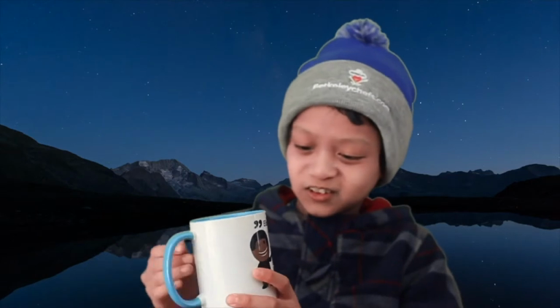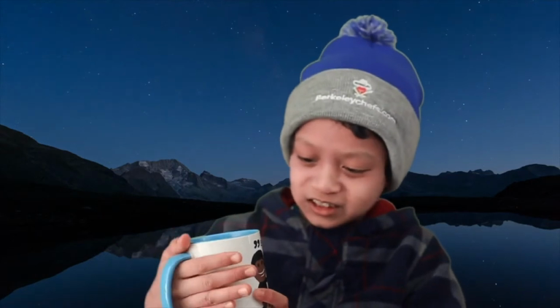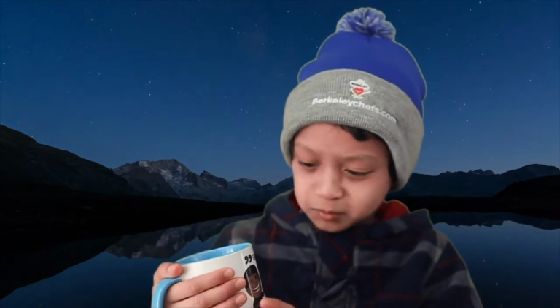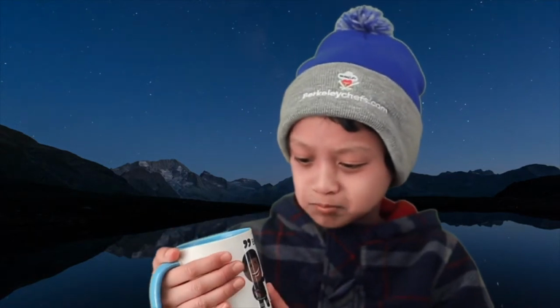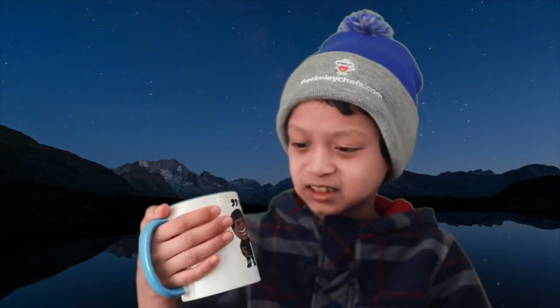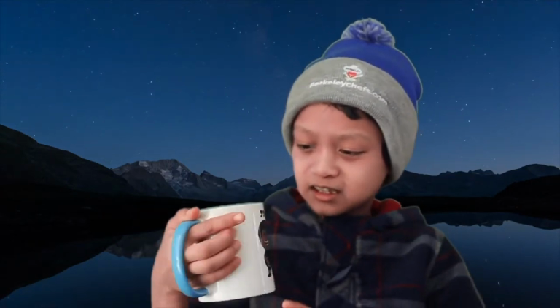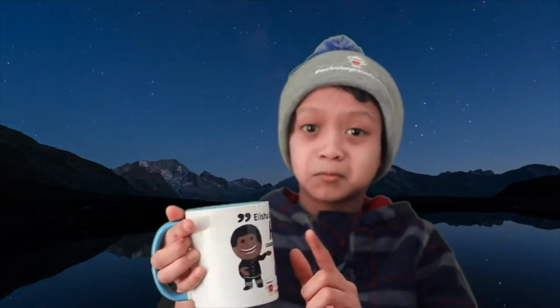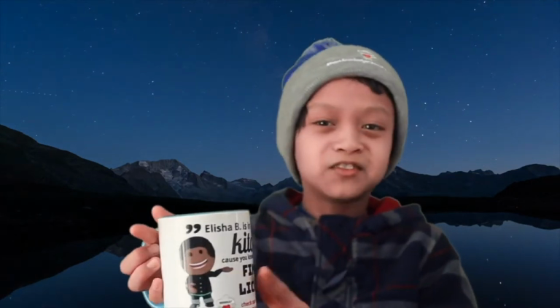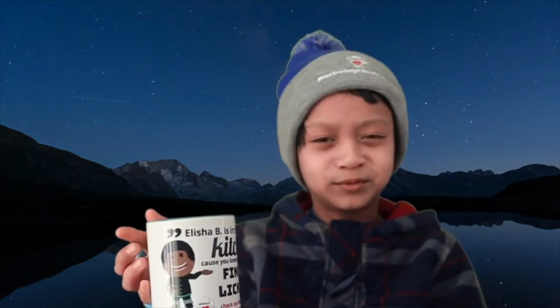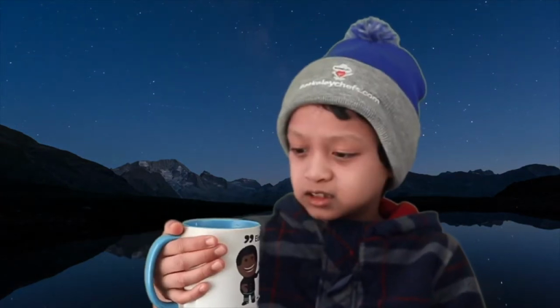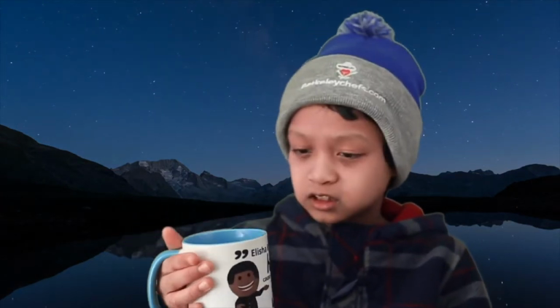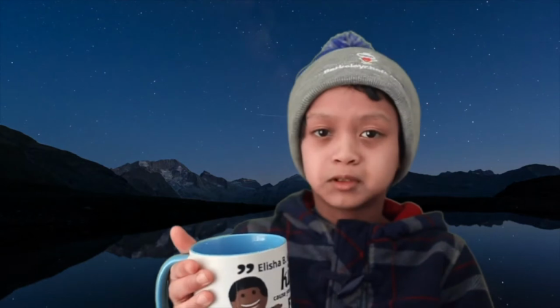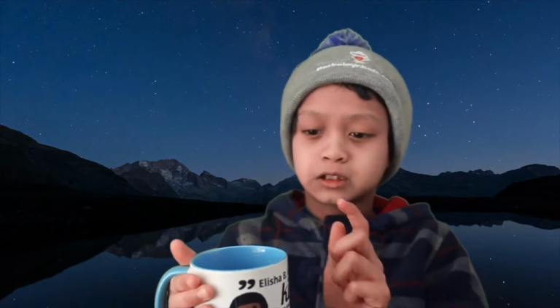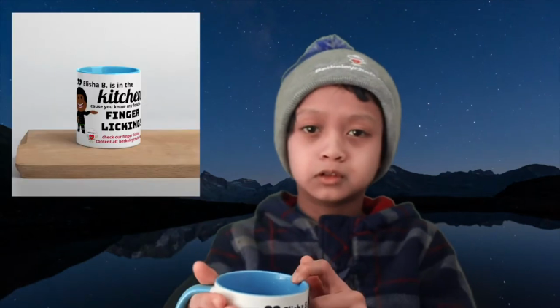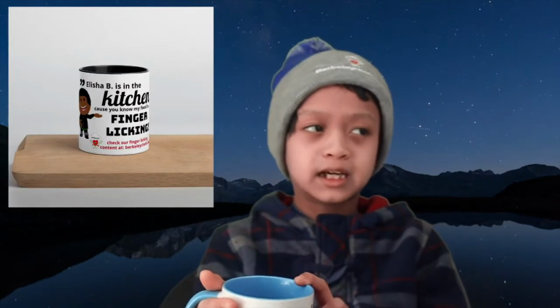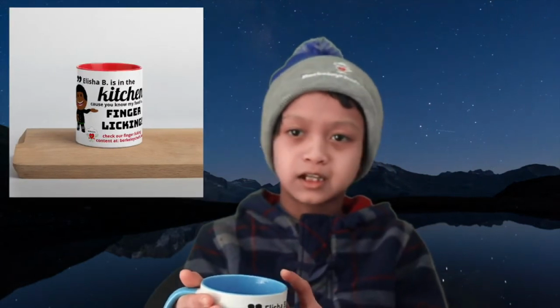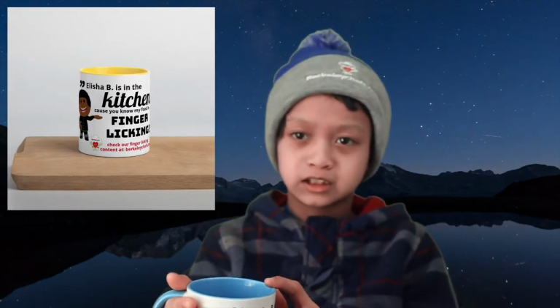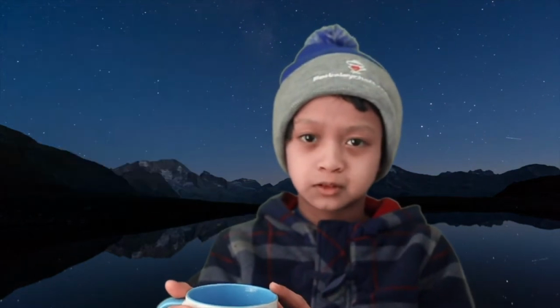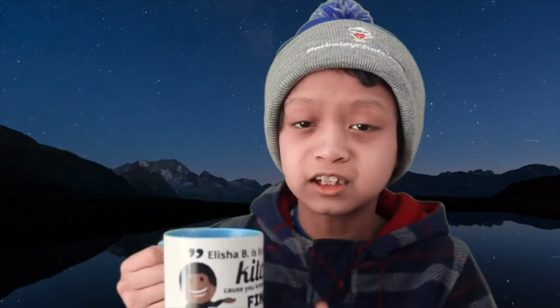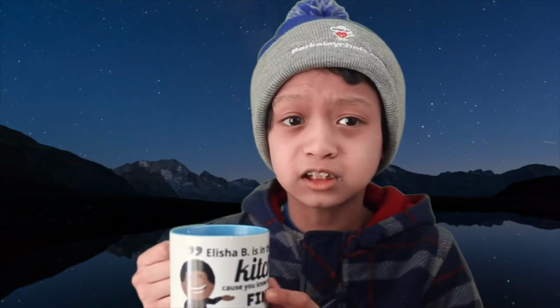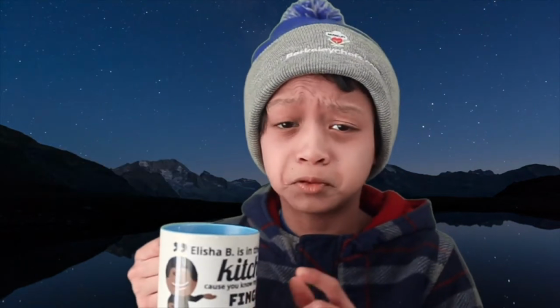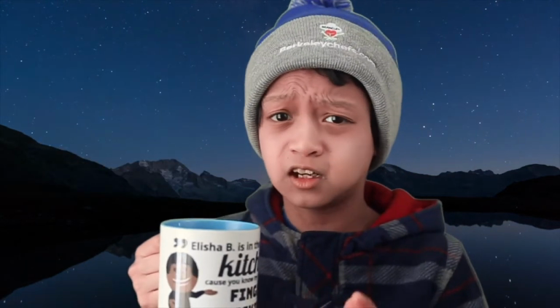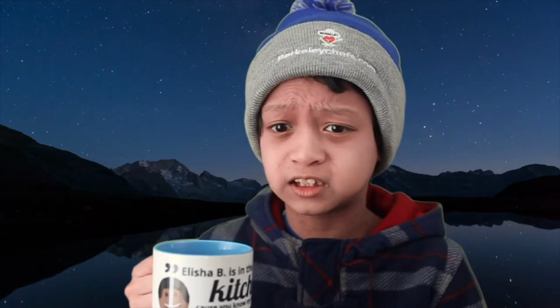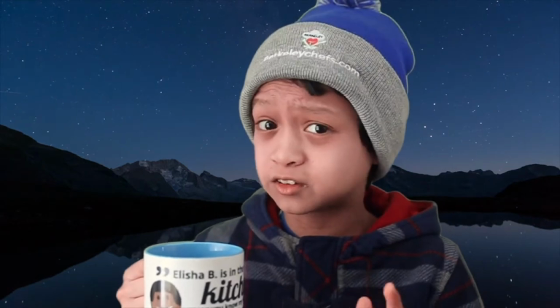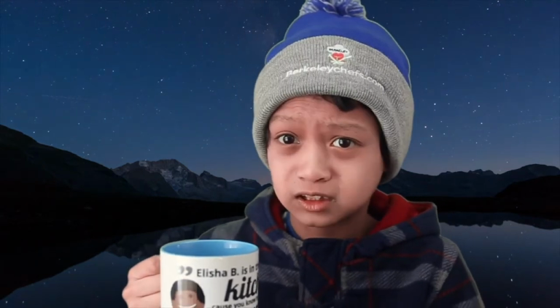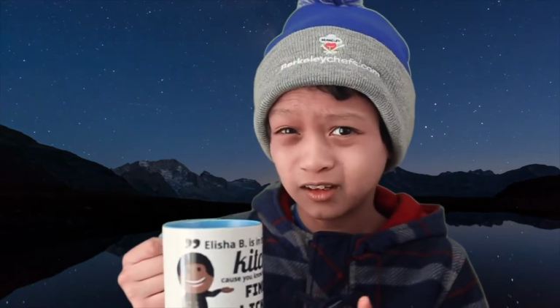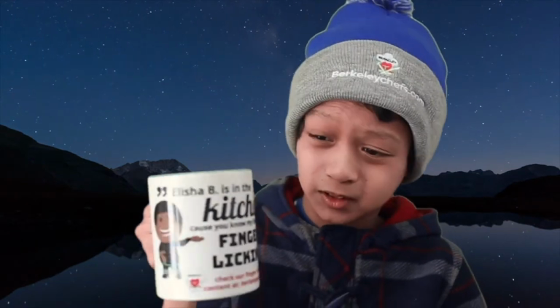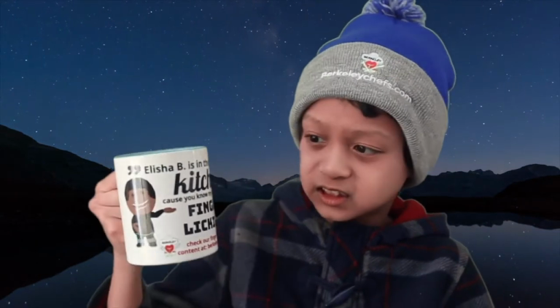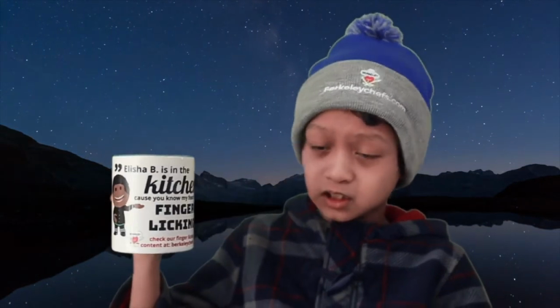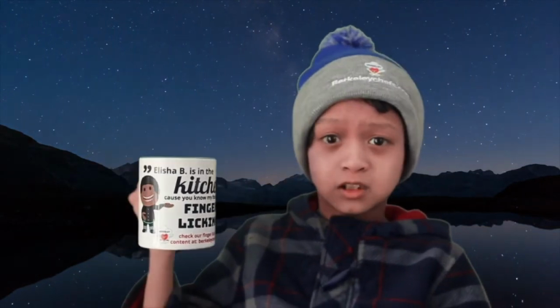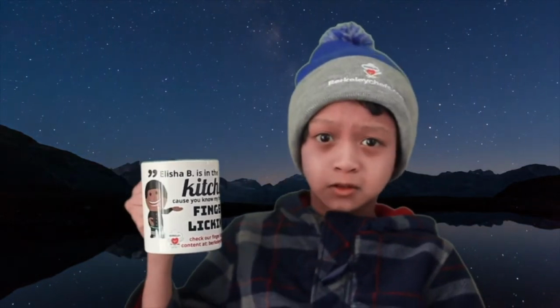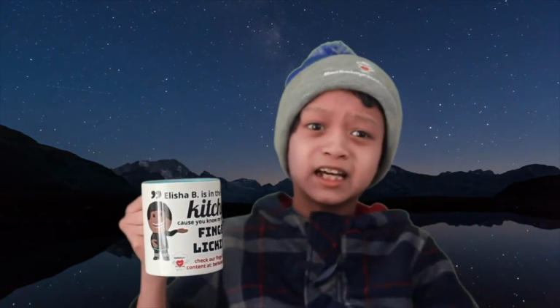So this cup is amazing. It's my most favorite cup and it comes in many colors: blue, black, red, and yellow. You can get this mug plus other mugs and other great gear at BerkeleyChefs.com. So go check it out.